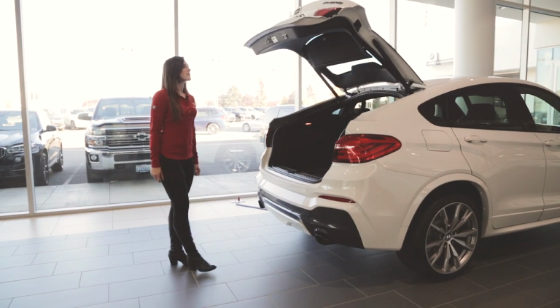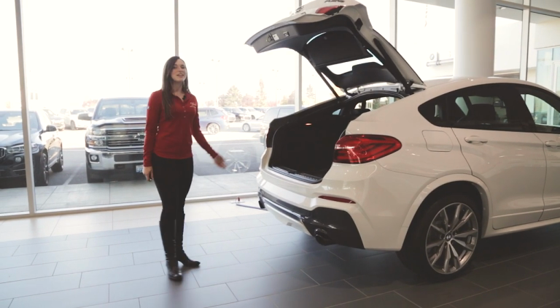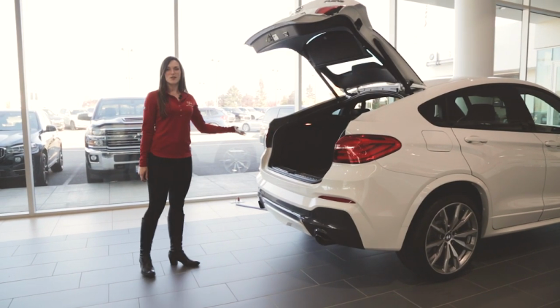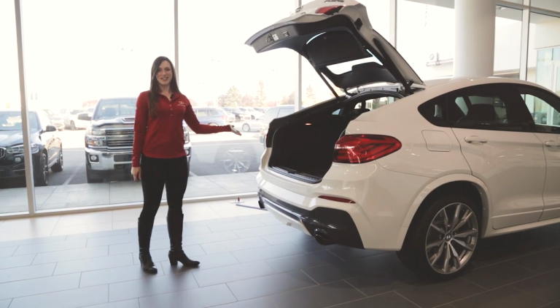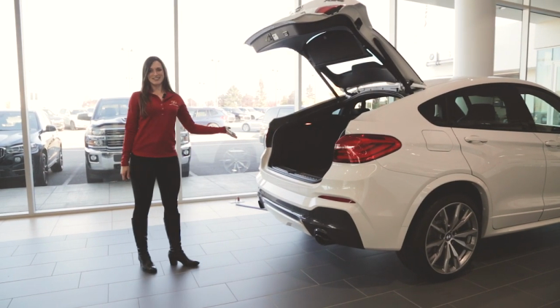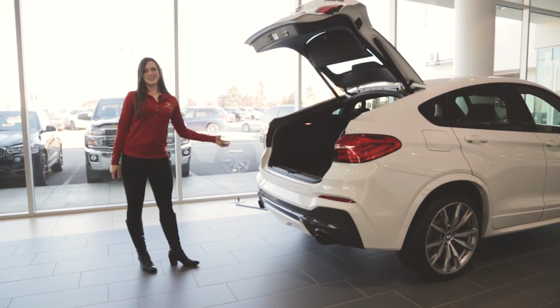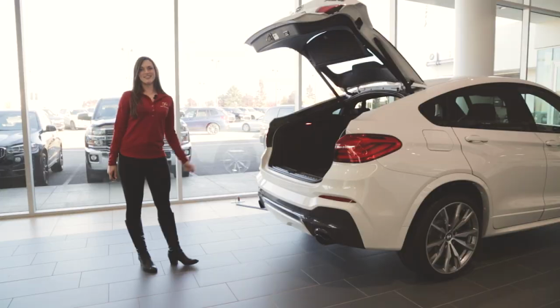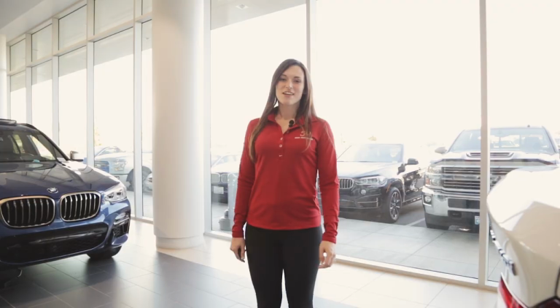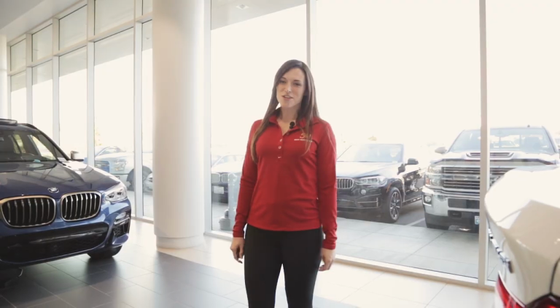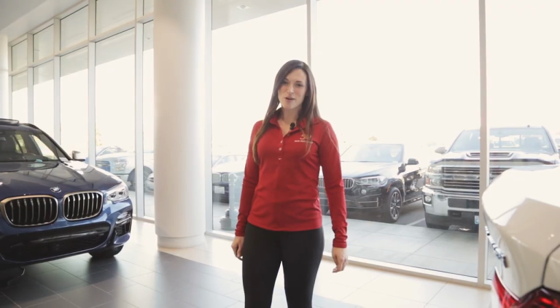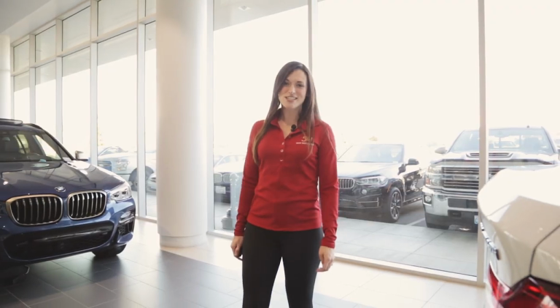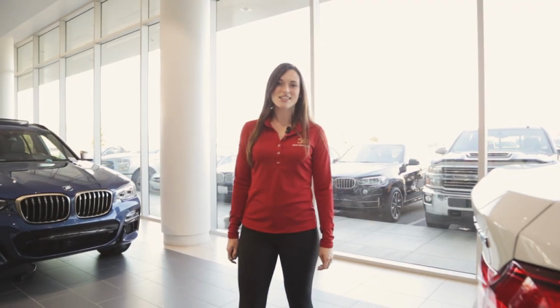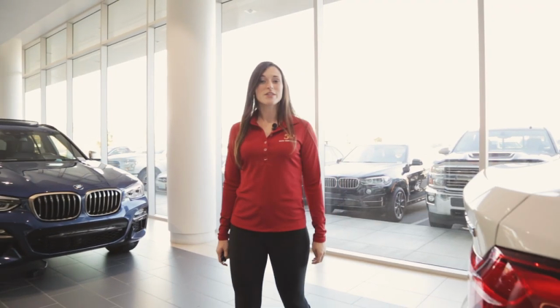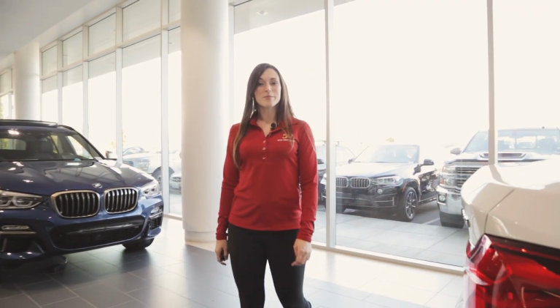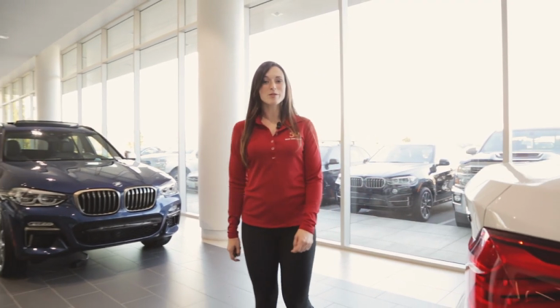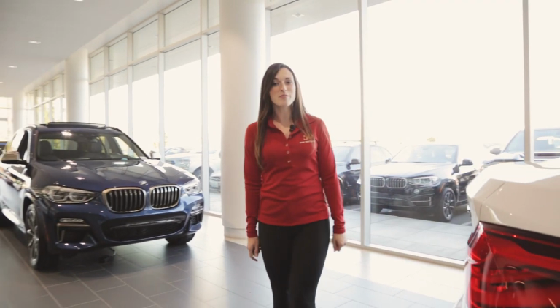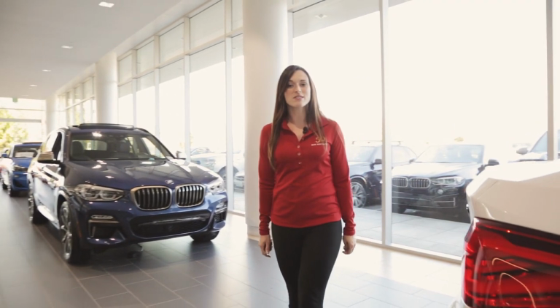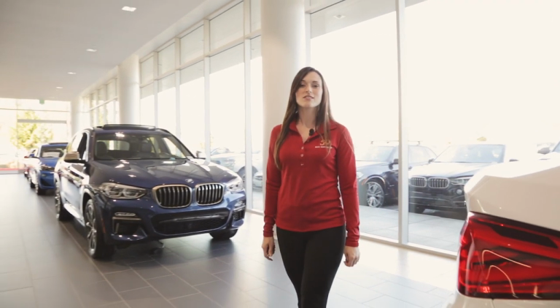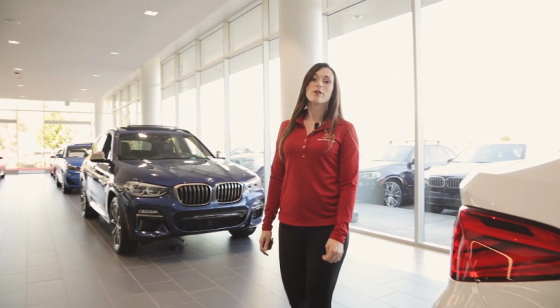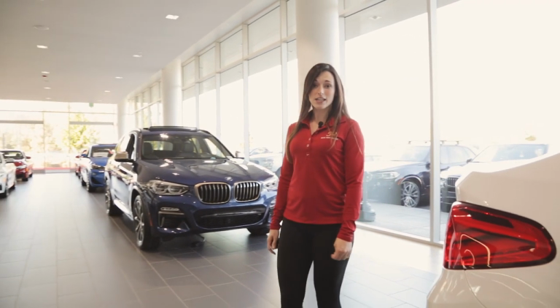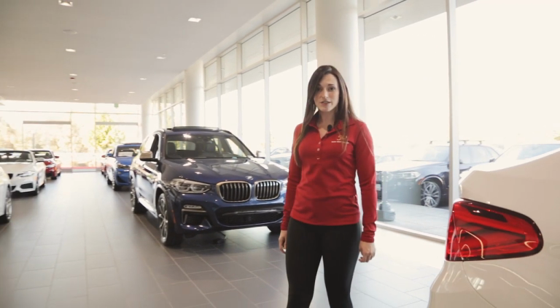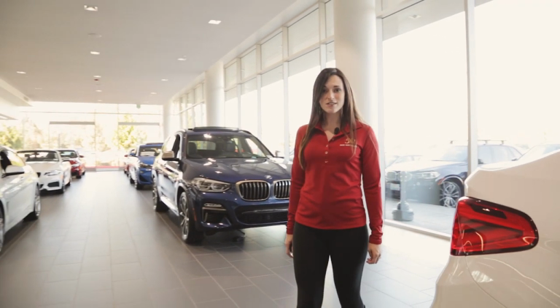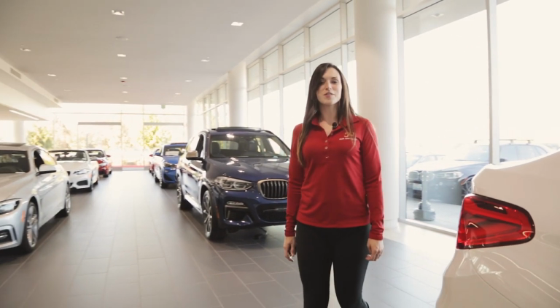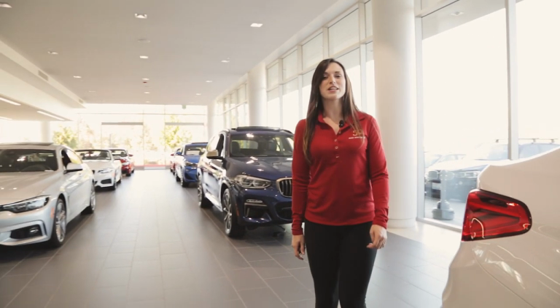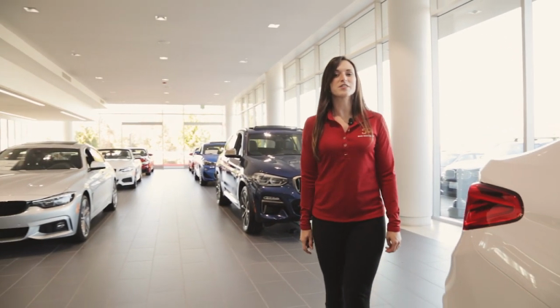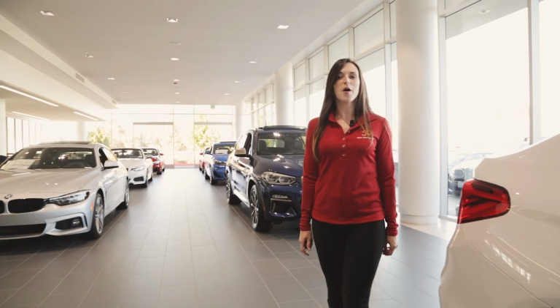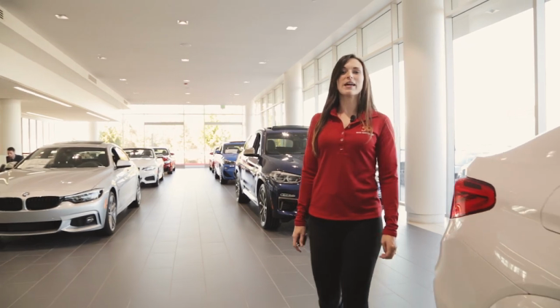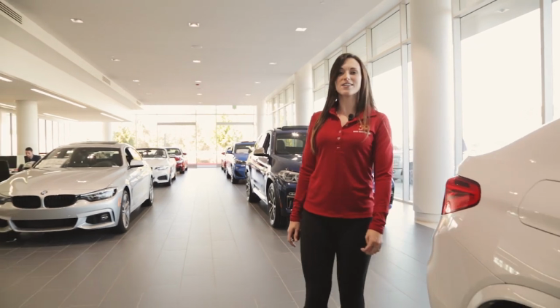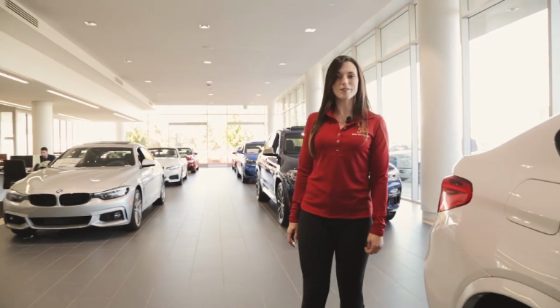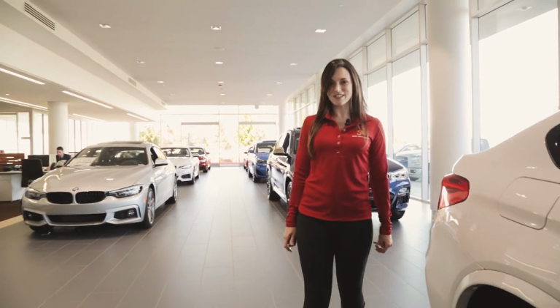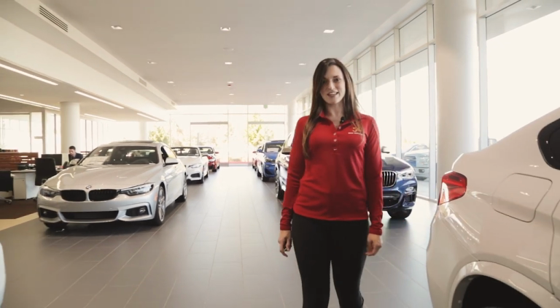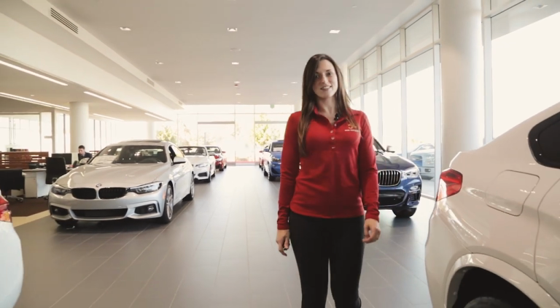And that's how it's done. Thank you for watching Tech Tips at BMW North West. If you have any questions, feel free to give us a call and ask for the Genius Desk.